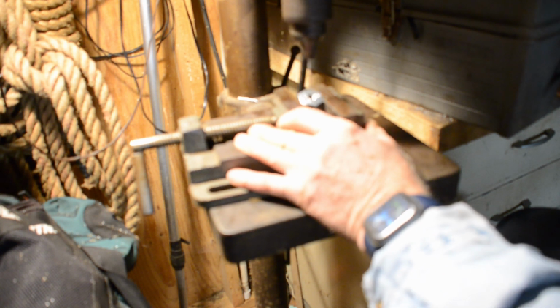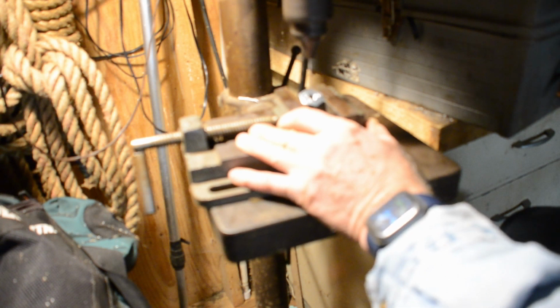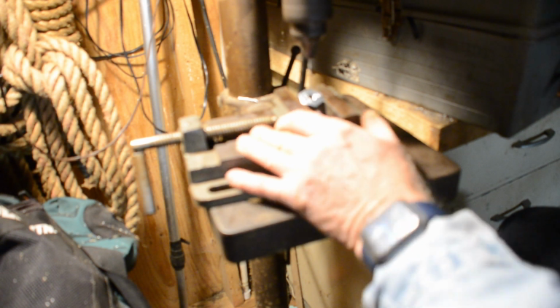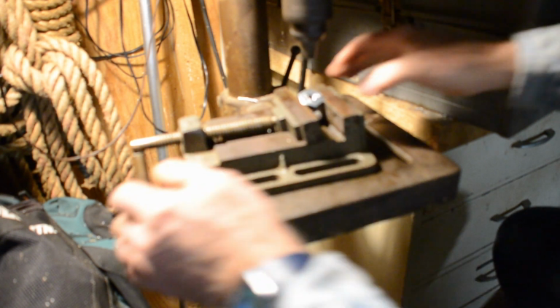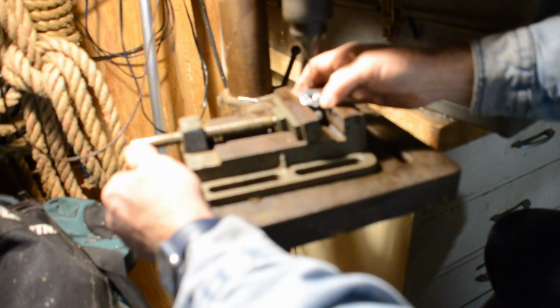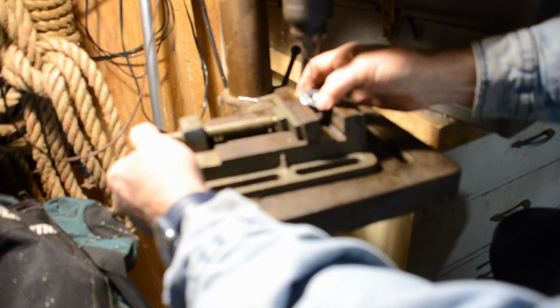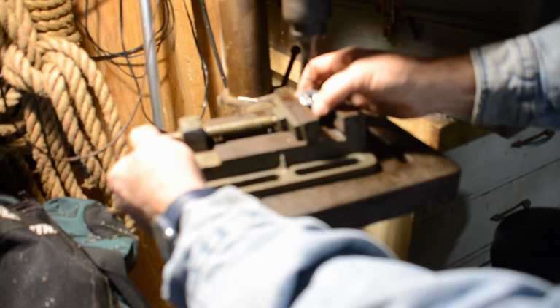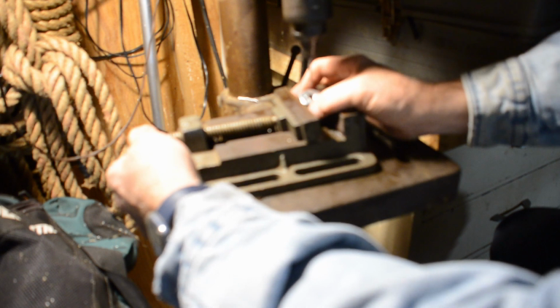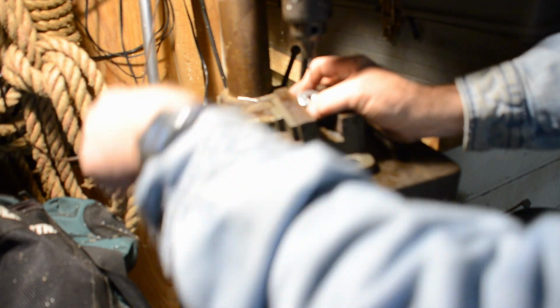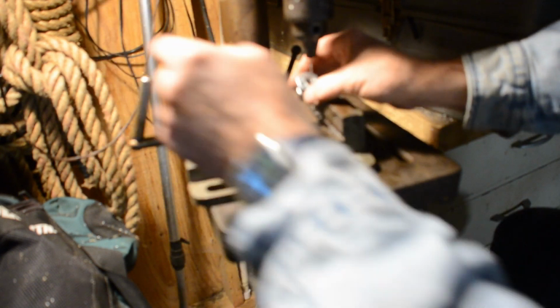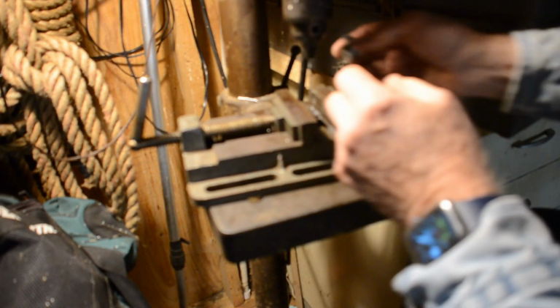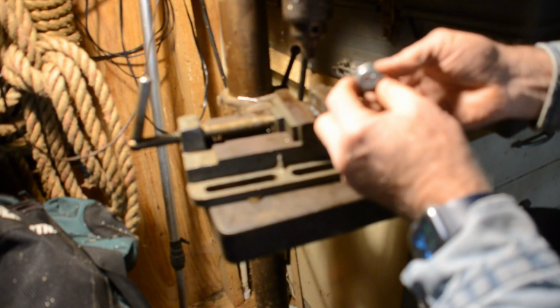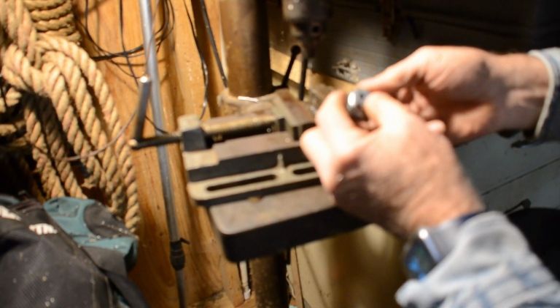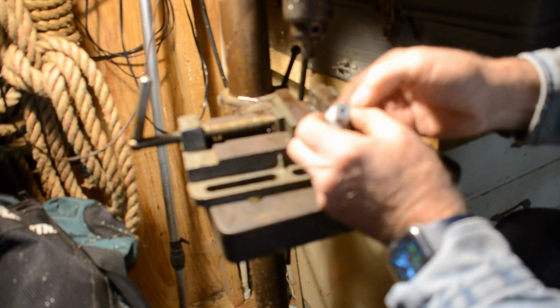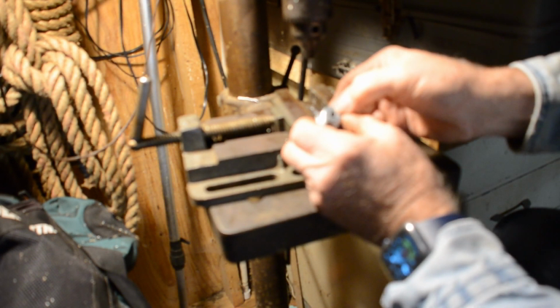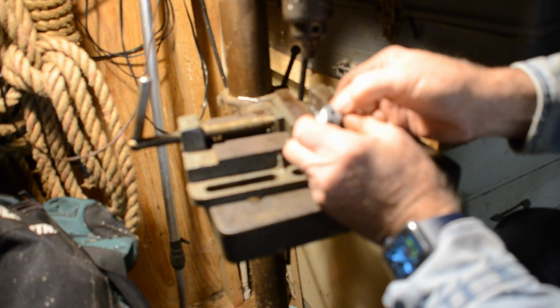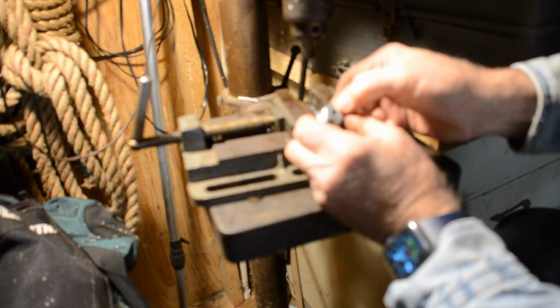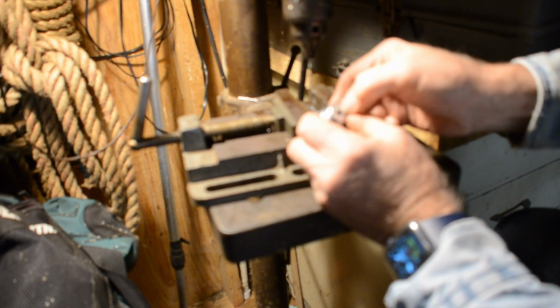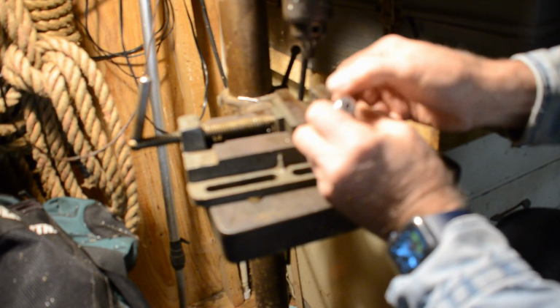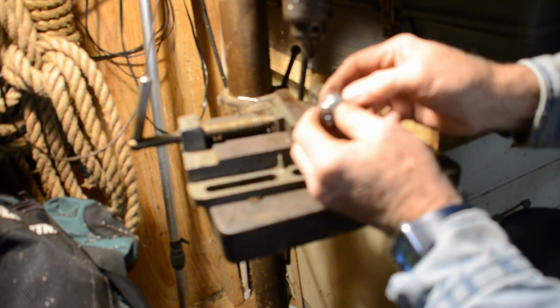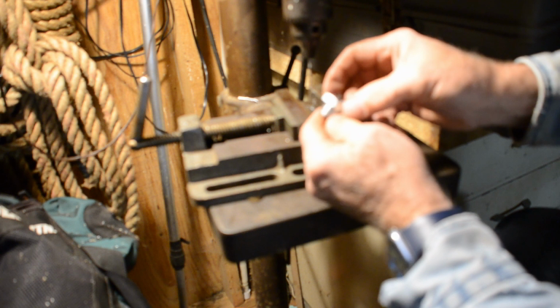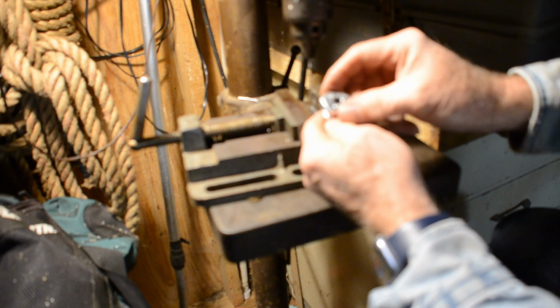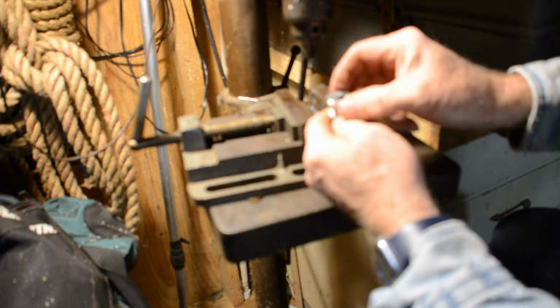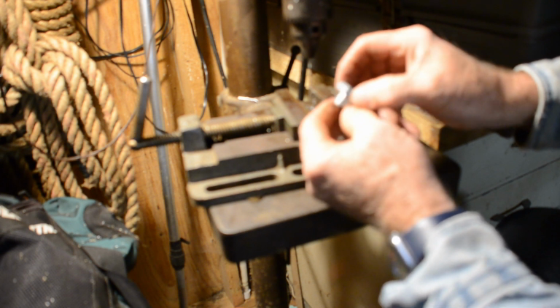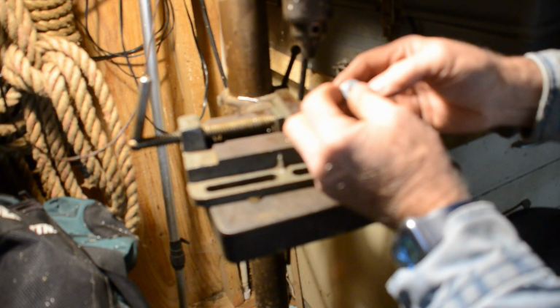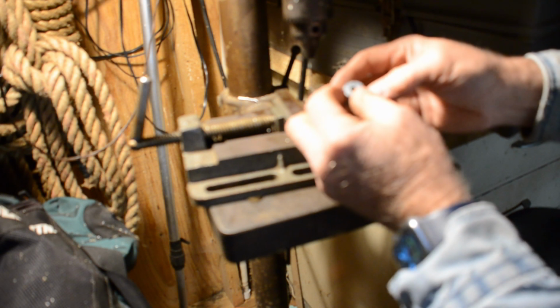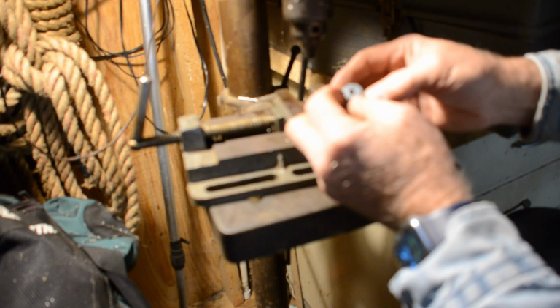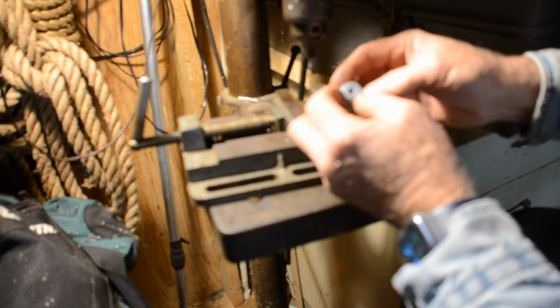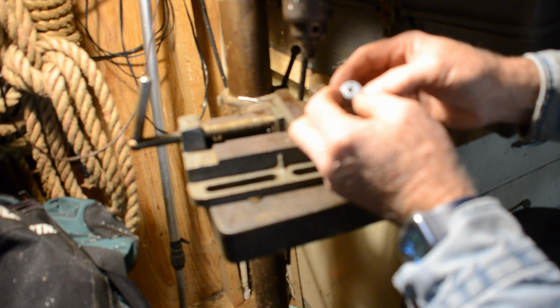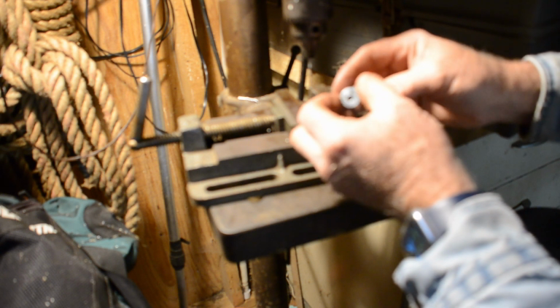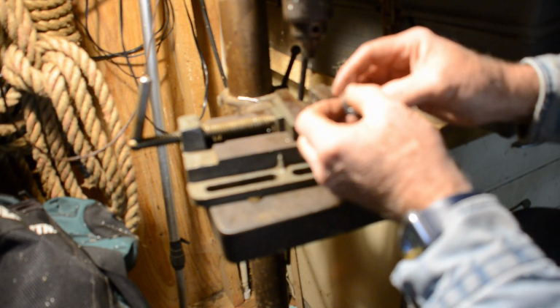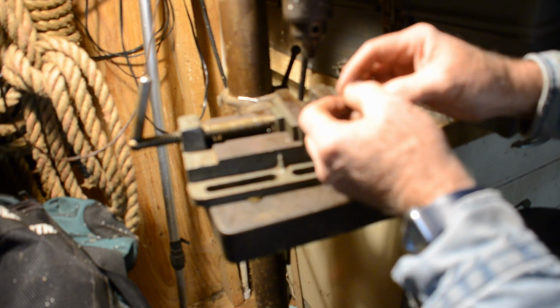Alright, I'm through. Let's see where it broke out — broke out right there. Let me go ahead and turn off the camera, clean up my mess, and we'll go over and start assembling it.